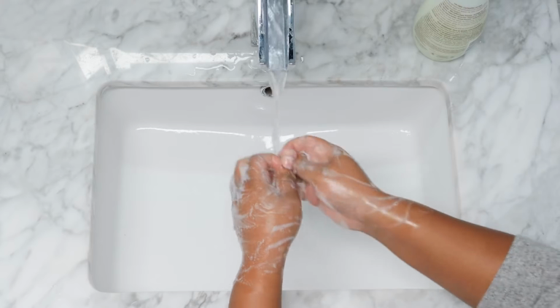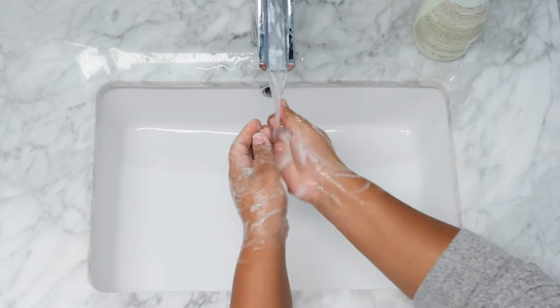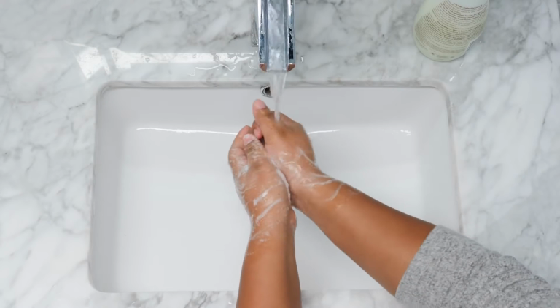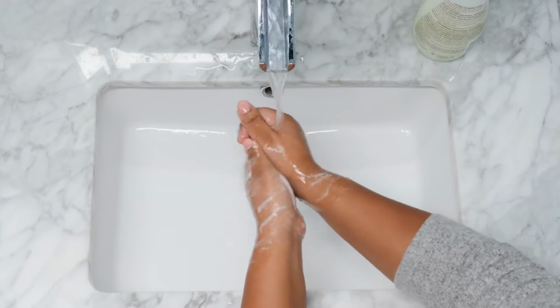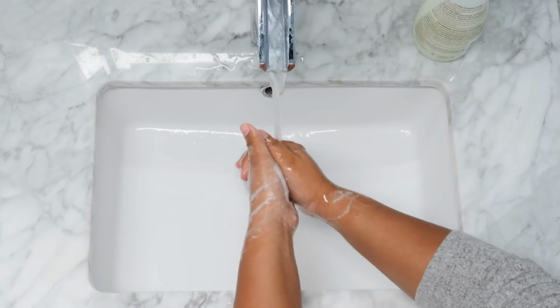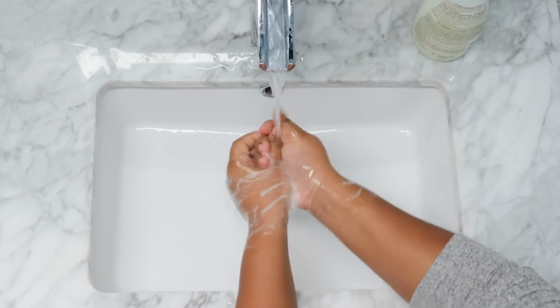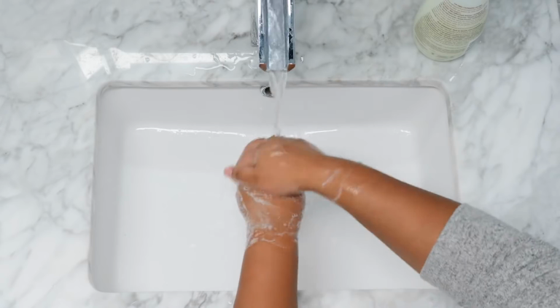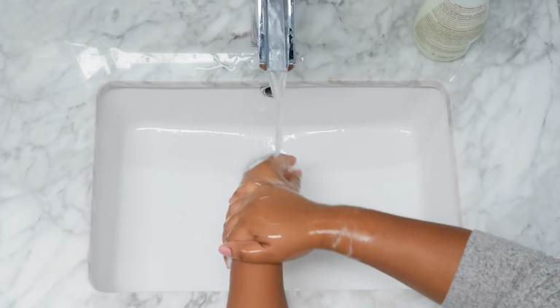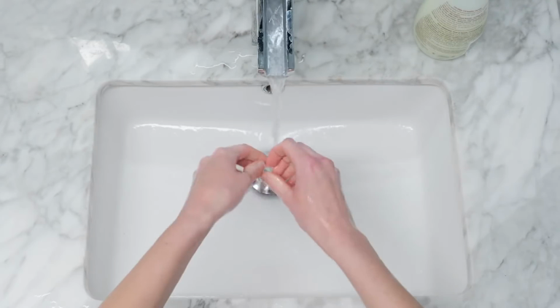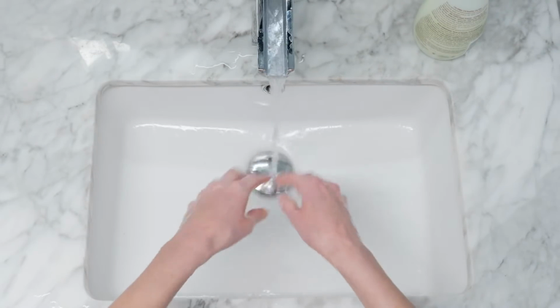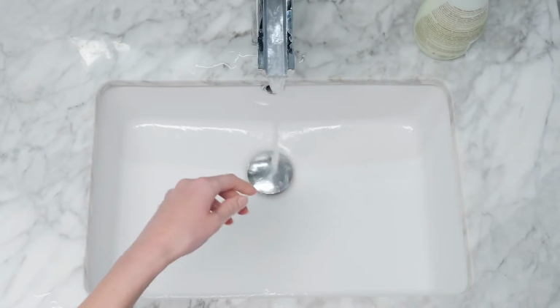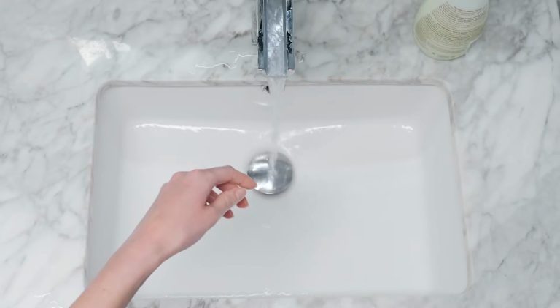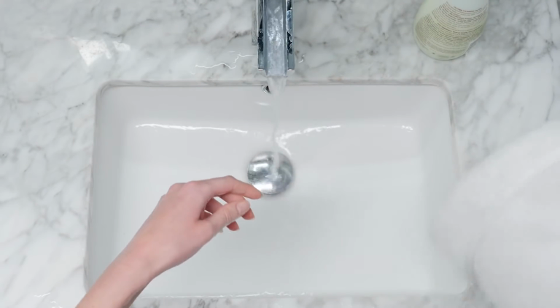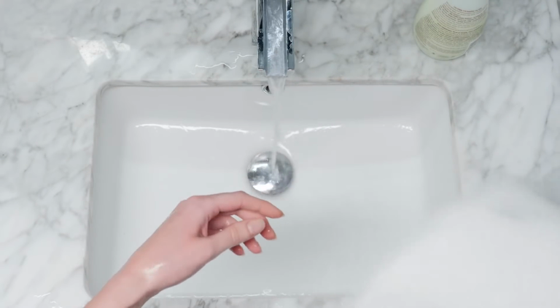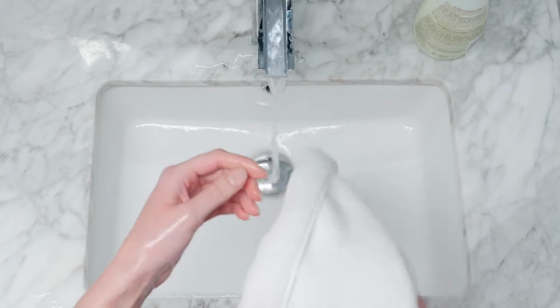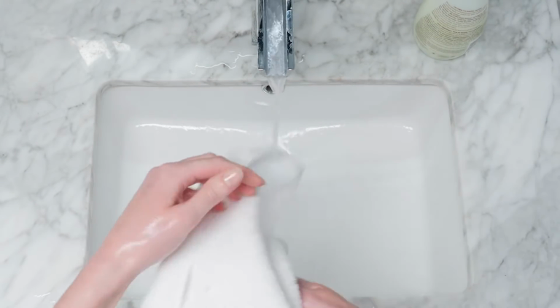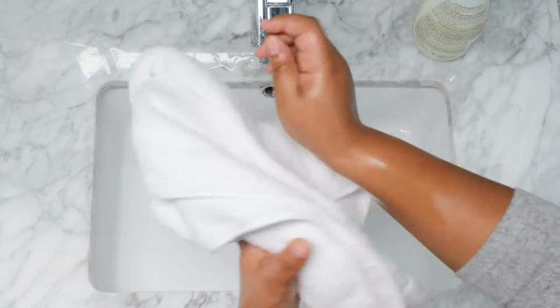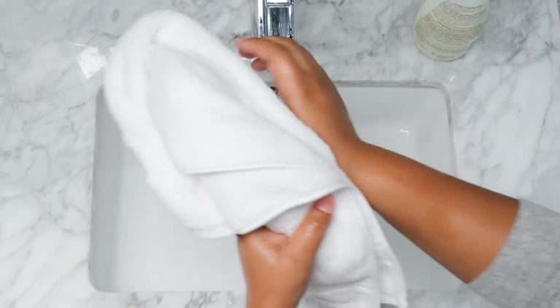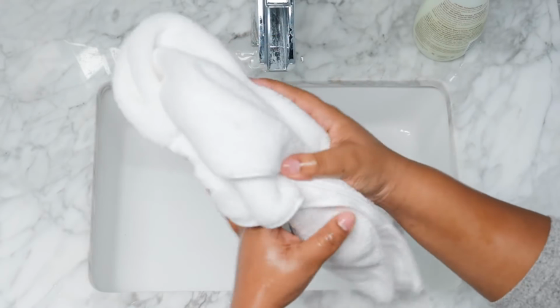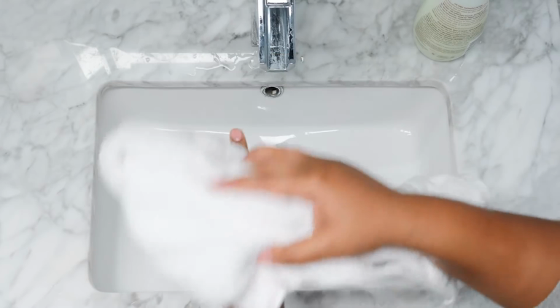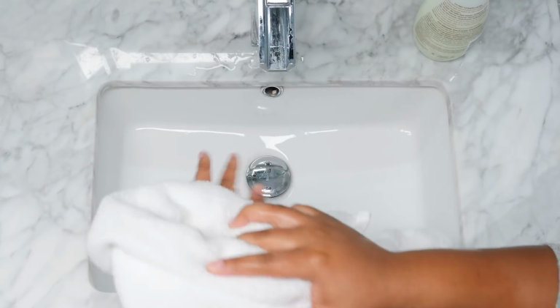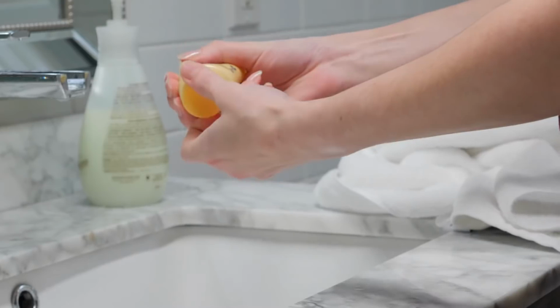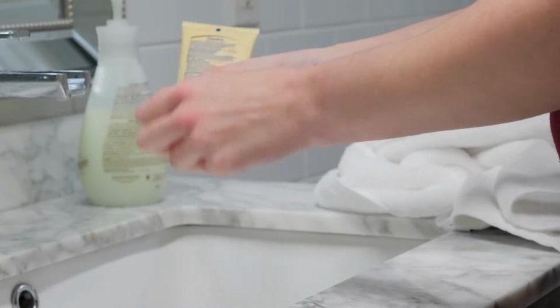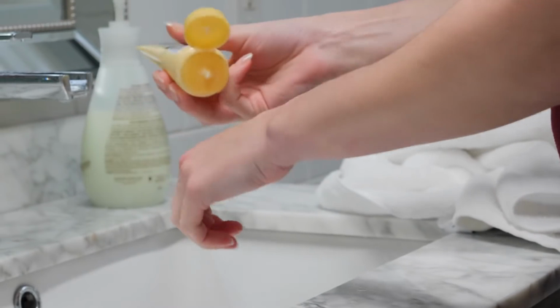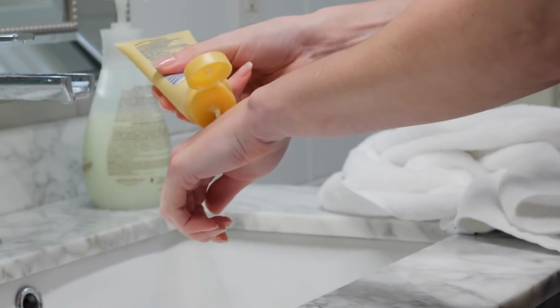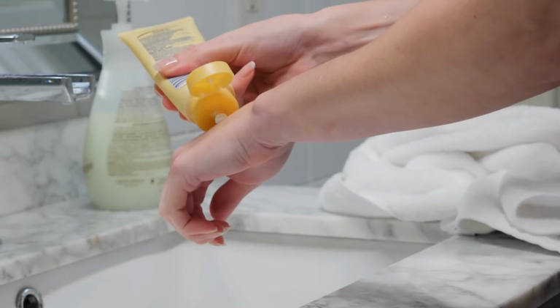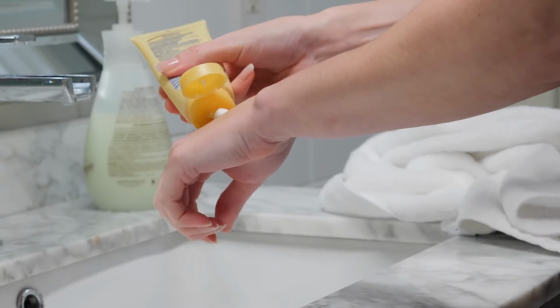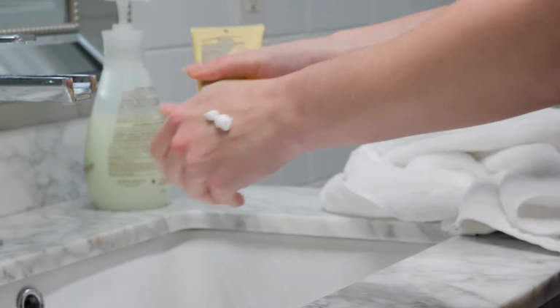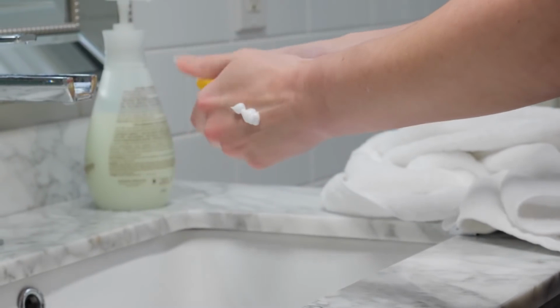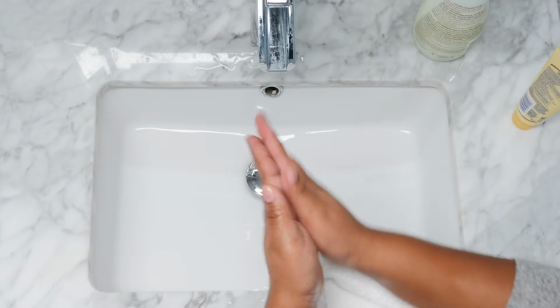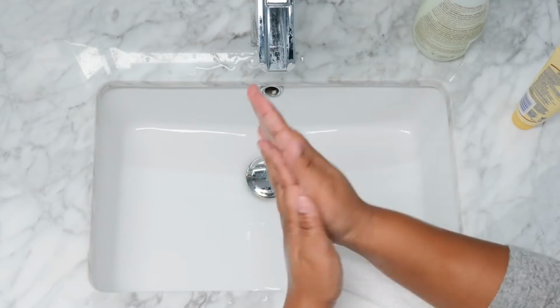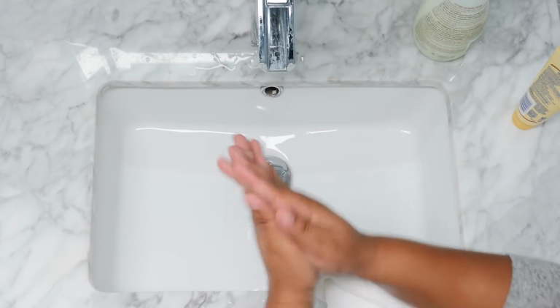Now thoroughly rinse all soap from hands. Pat your hands dry with a clean towel or paper towel. Lastly, apply a fragrance-free moisturizer to prevent dry skin.